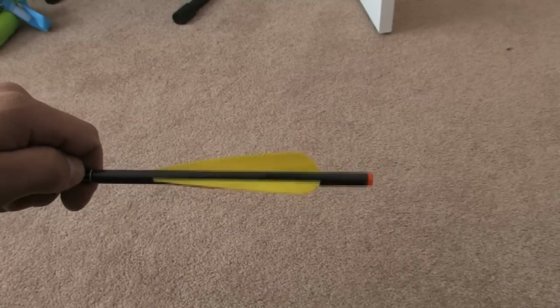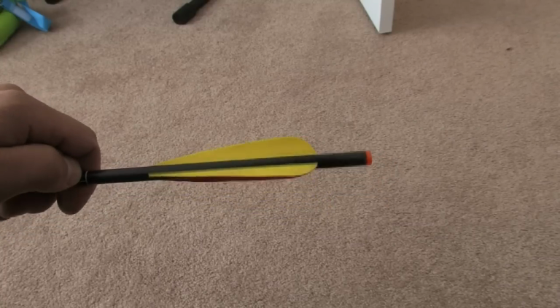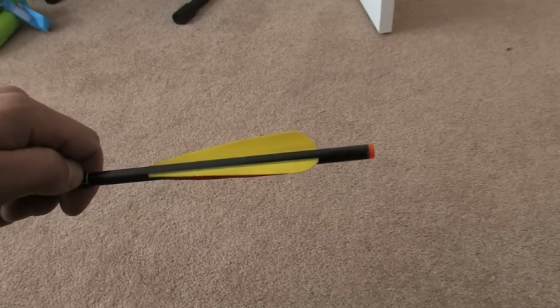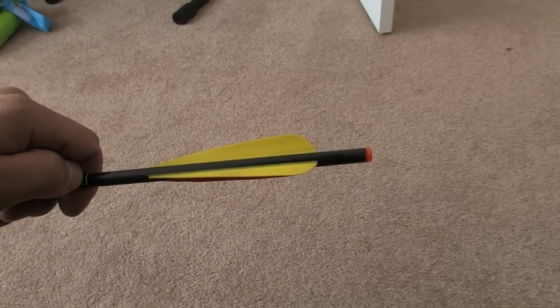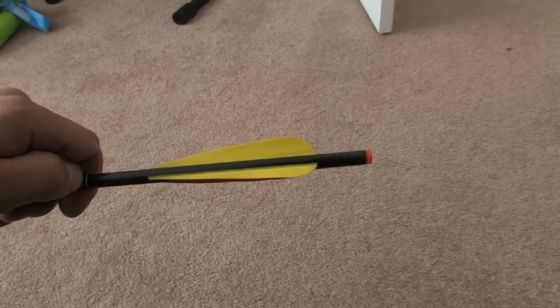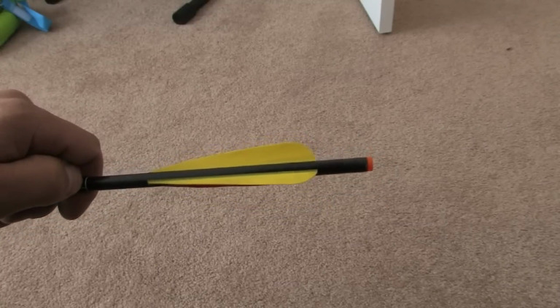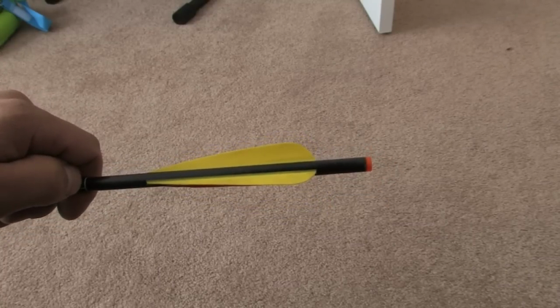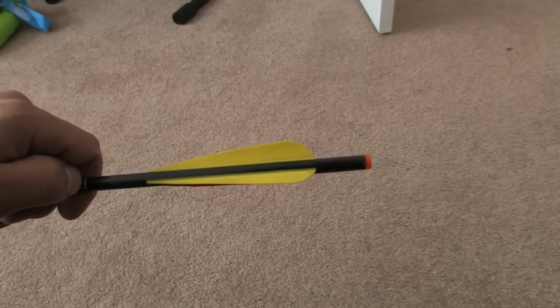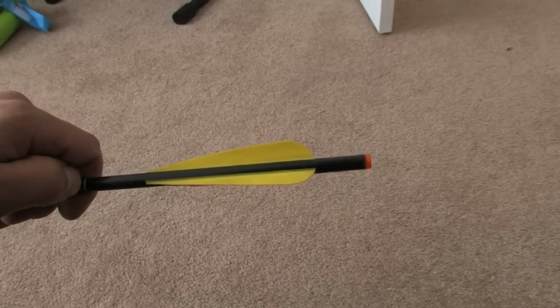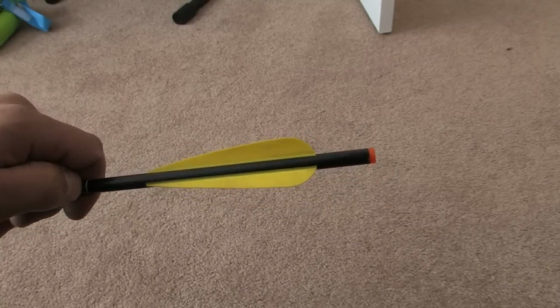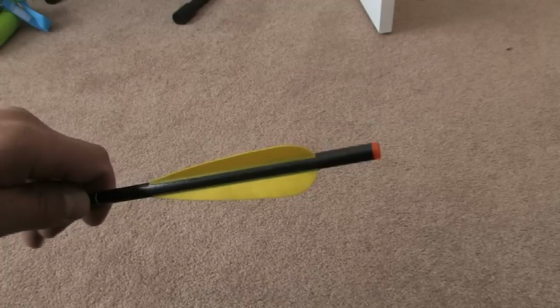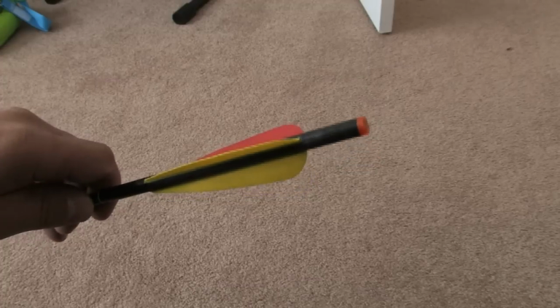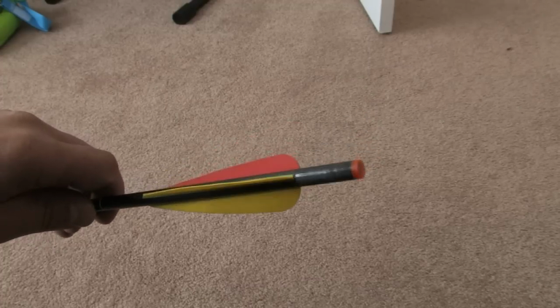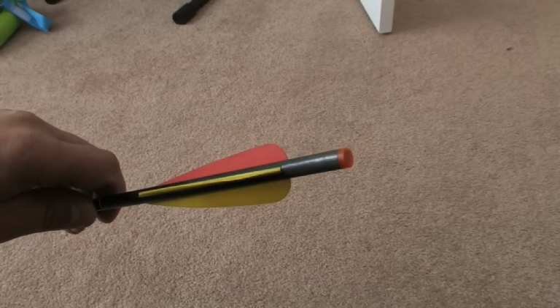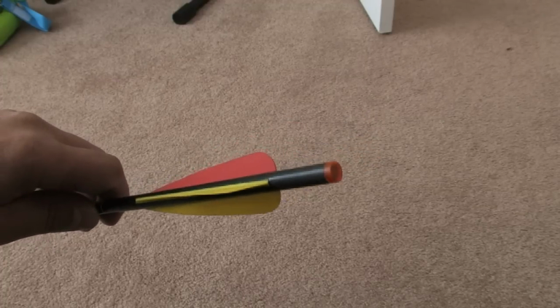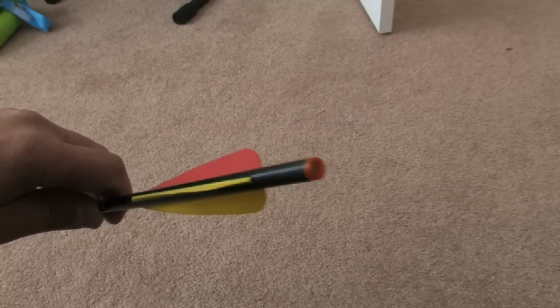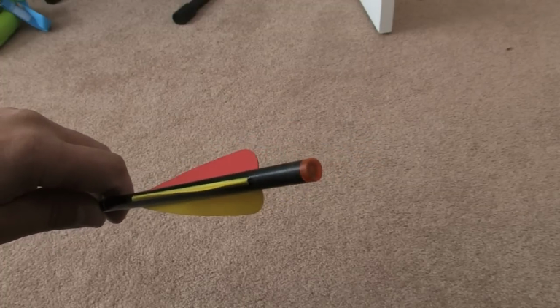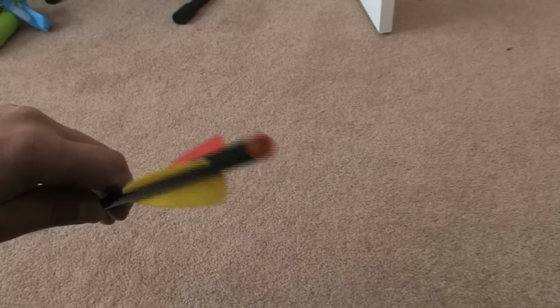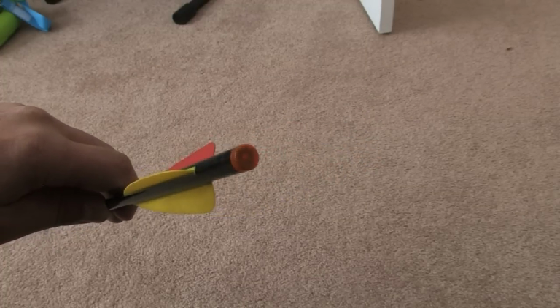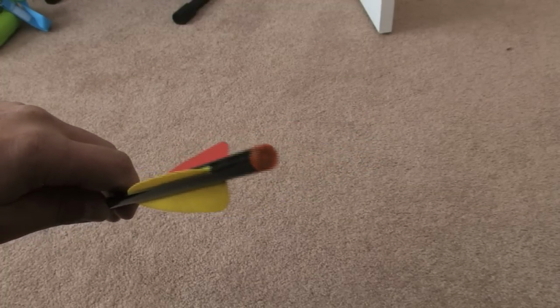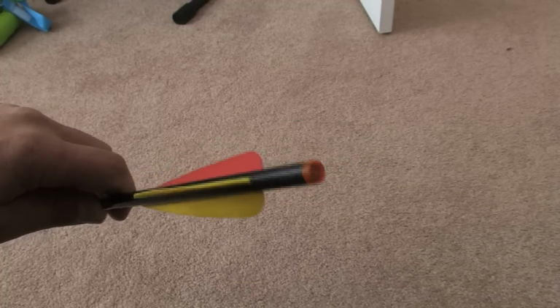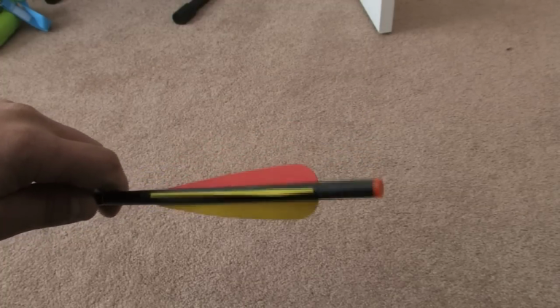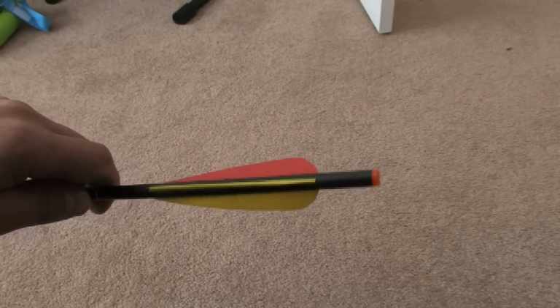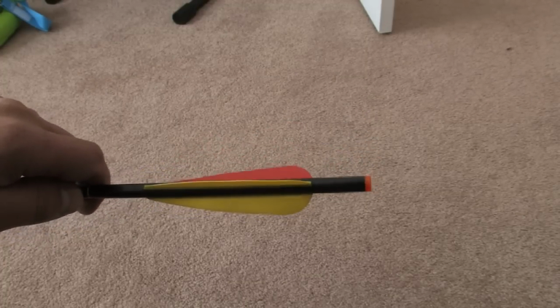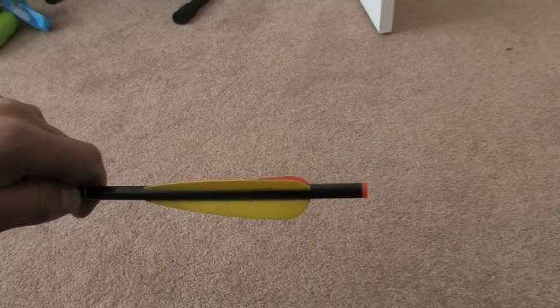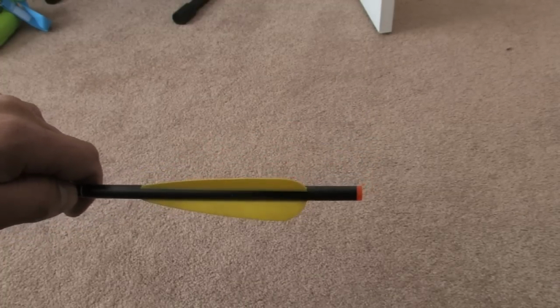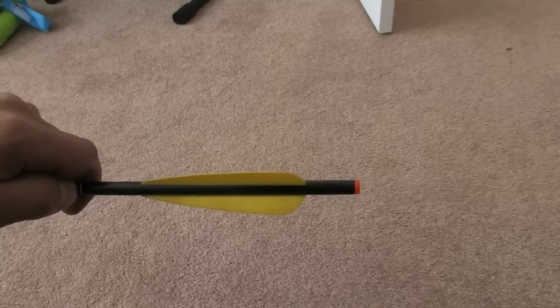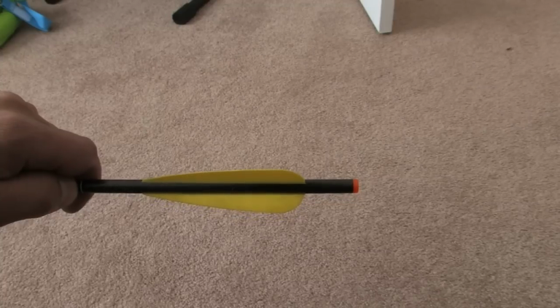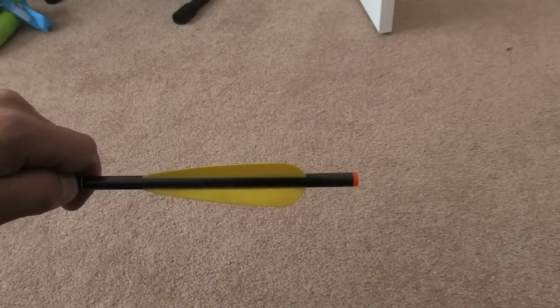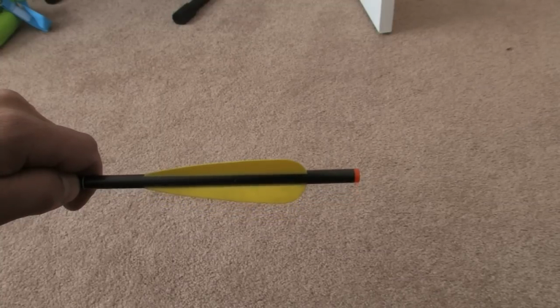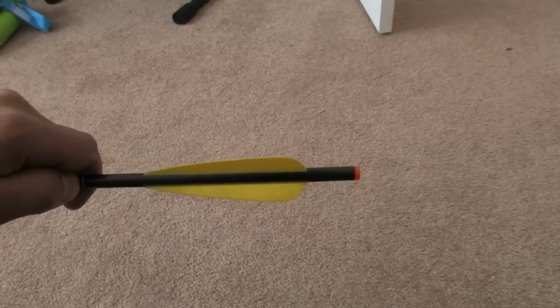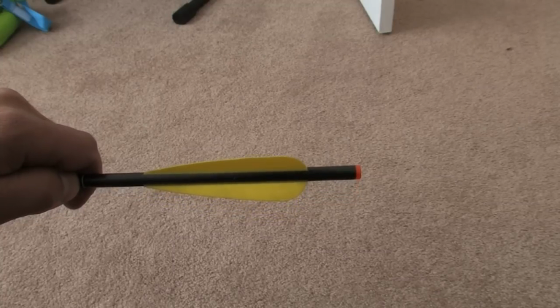Really easy to install. No glue needed. You just press it in the back of your shaft, and we're going to go downstairs in the basement where it's a little bit darker and shoot this thing for you and show you how it works.